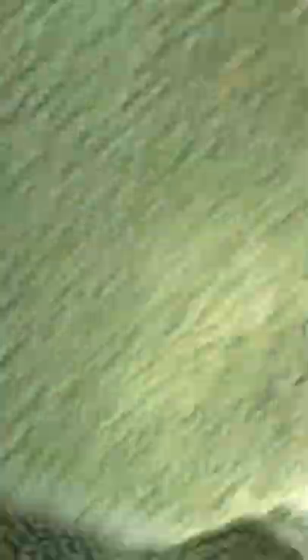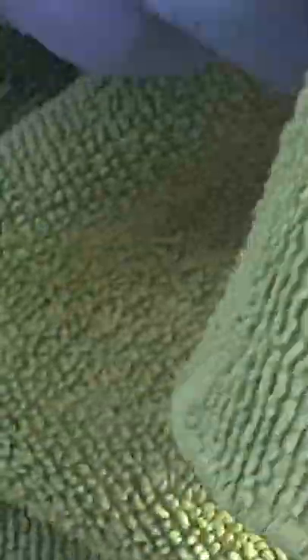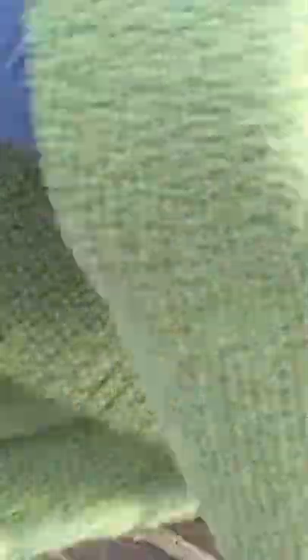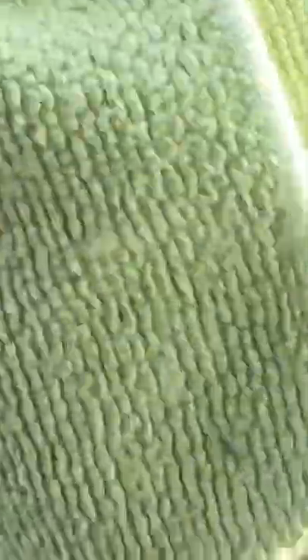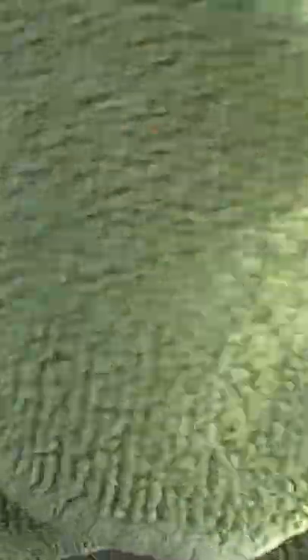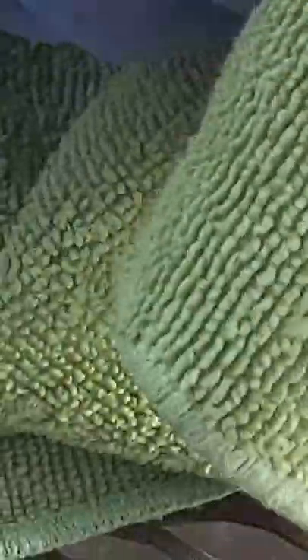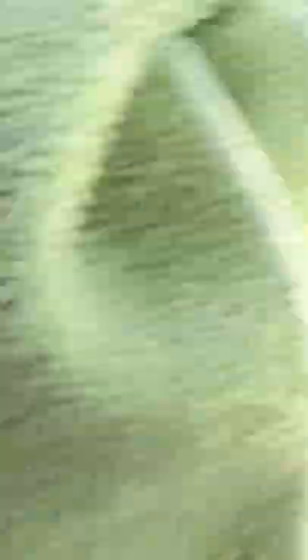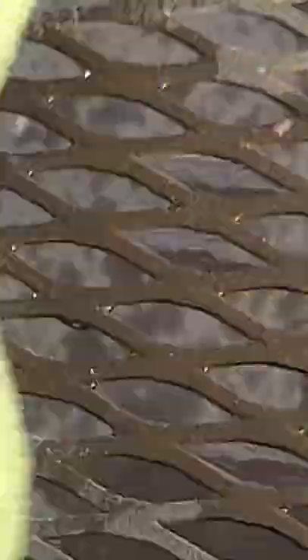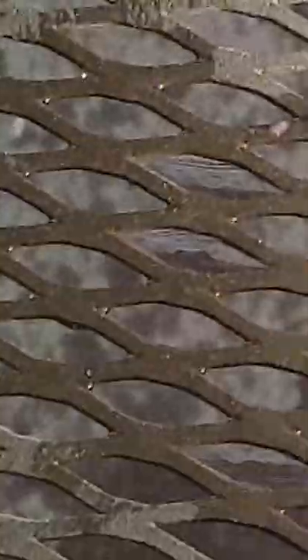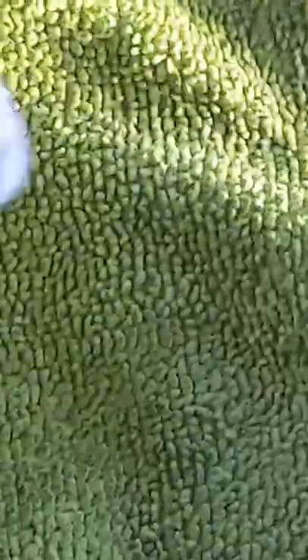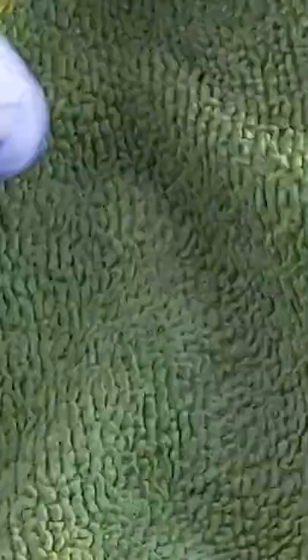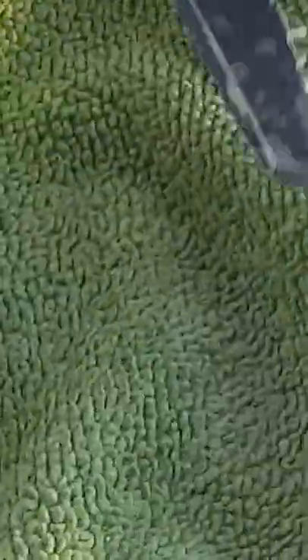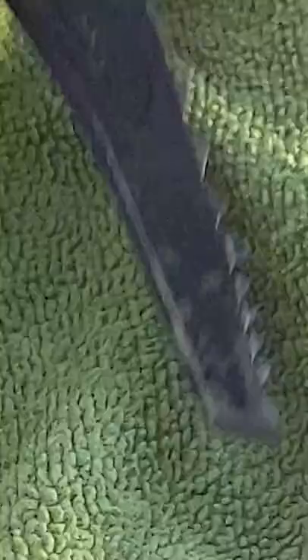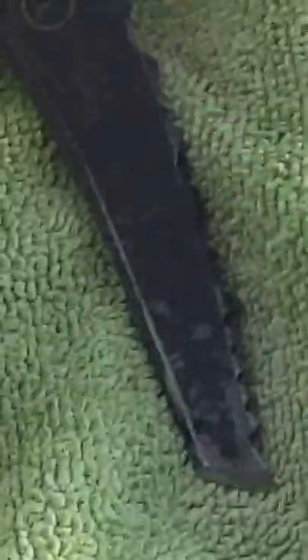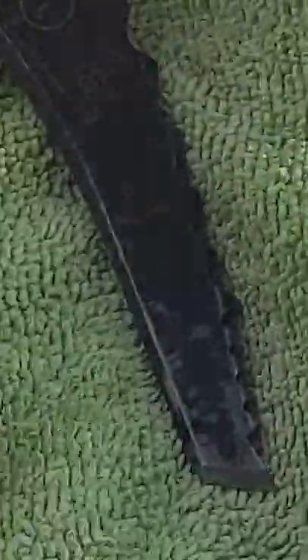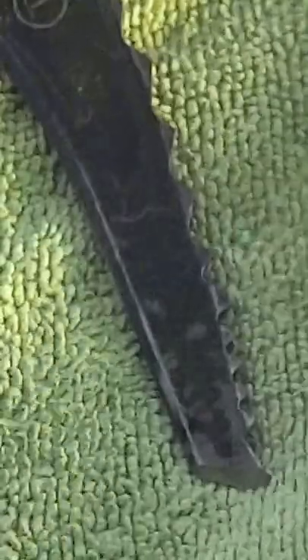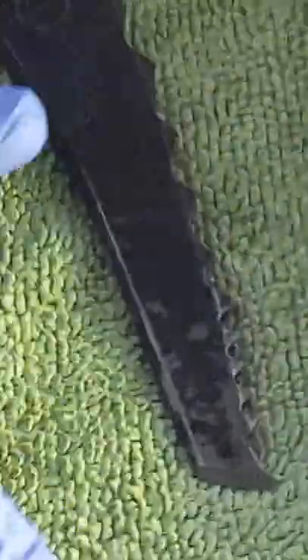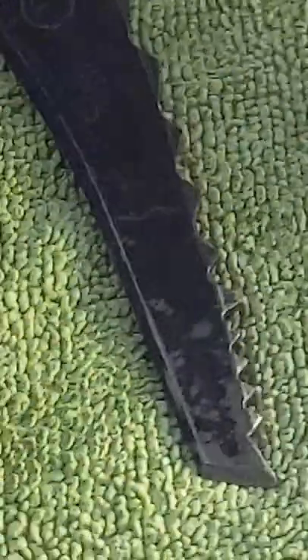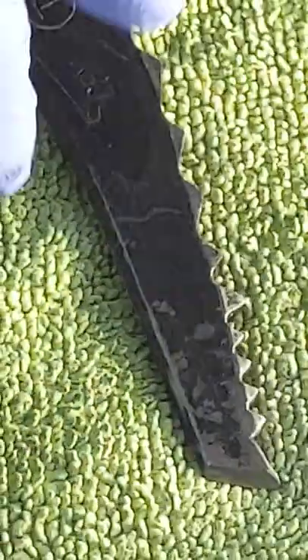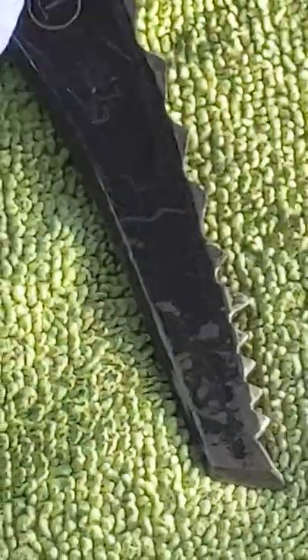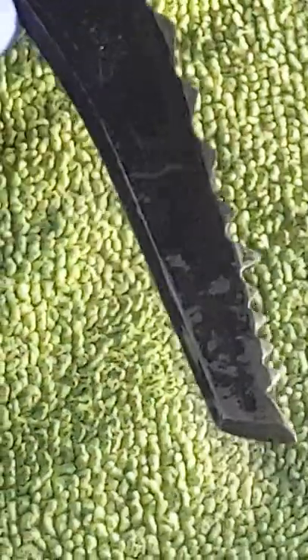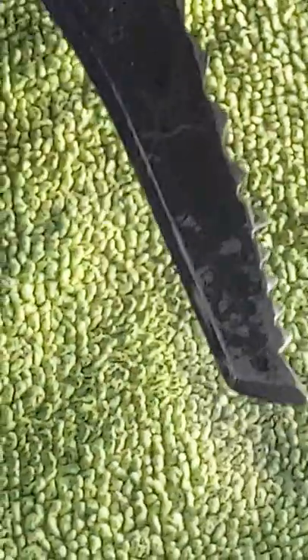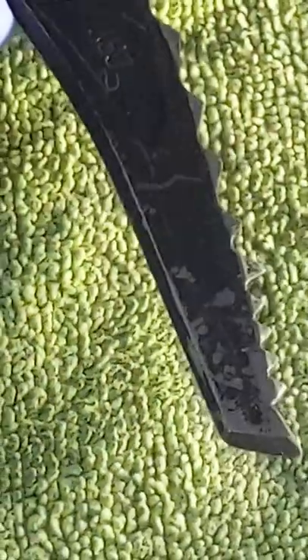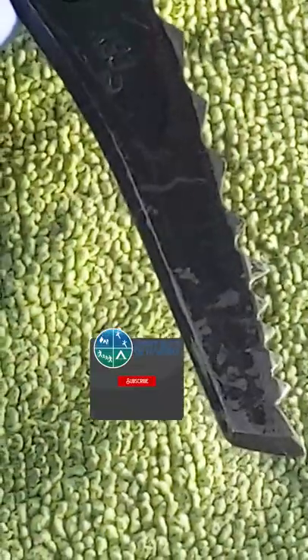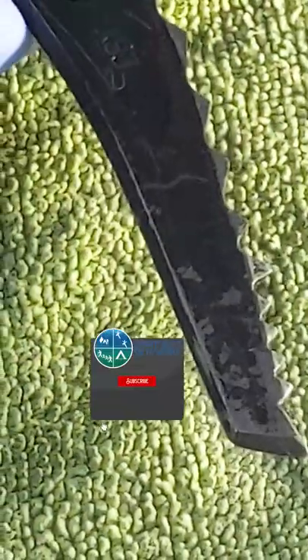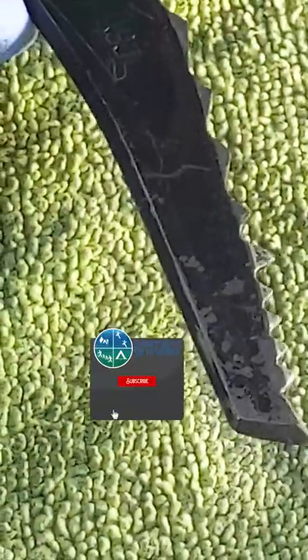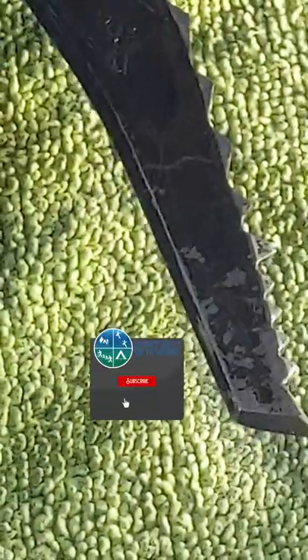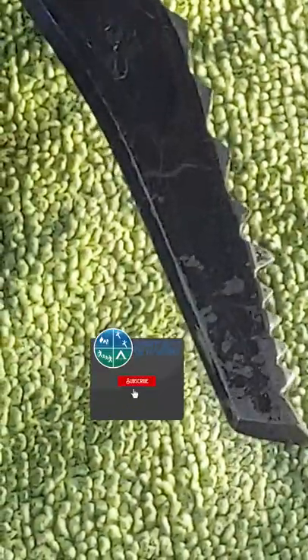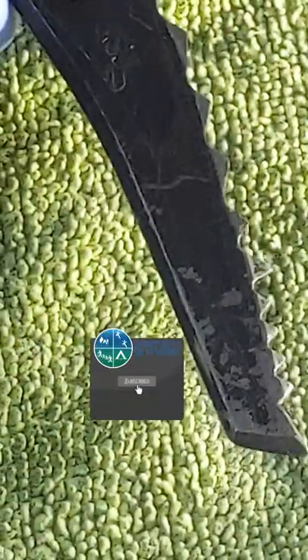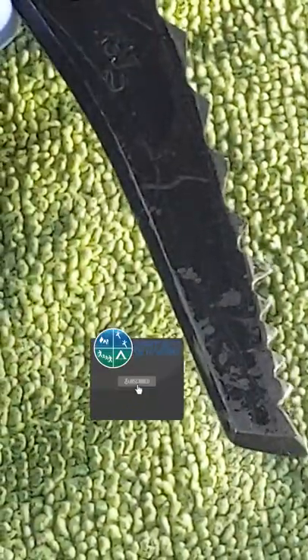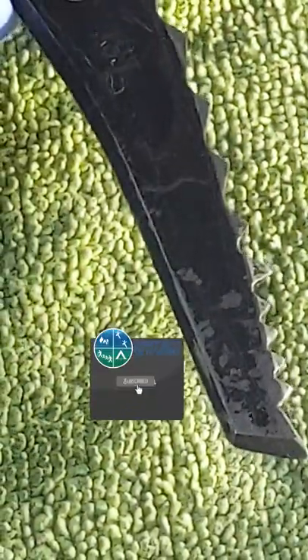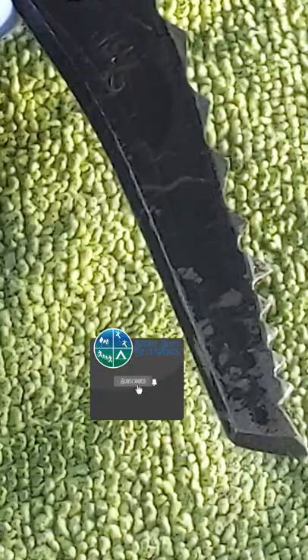Naval jelly is gonna be effective on your steel ice axes, ice tools, and crampons. You should avoid using it on anything that's chrome, stainless steel, or aluminum.